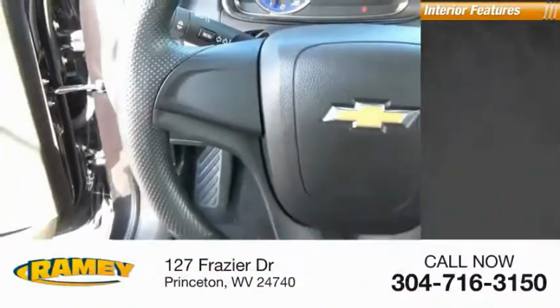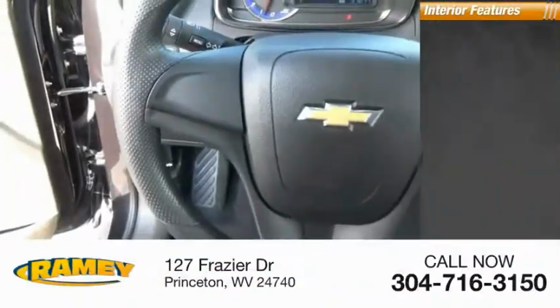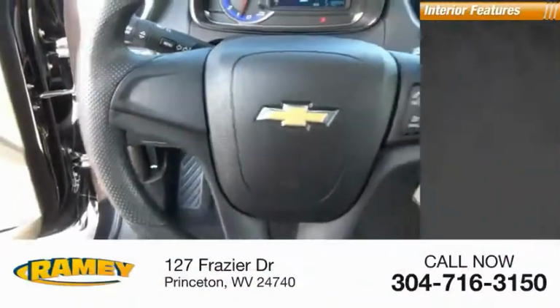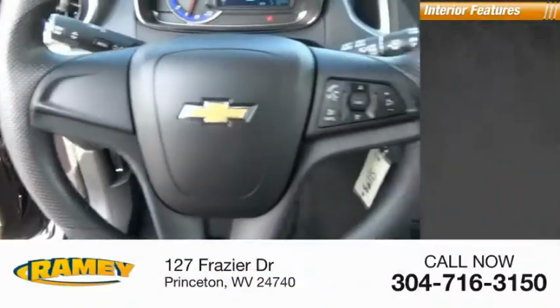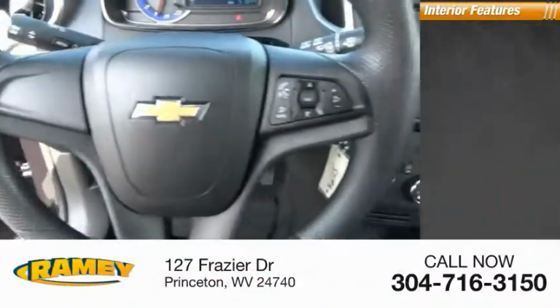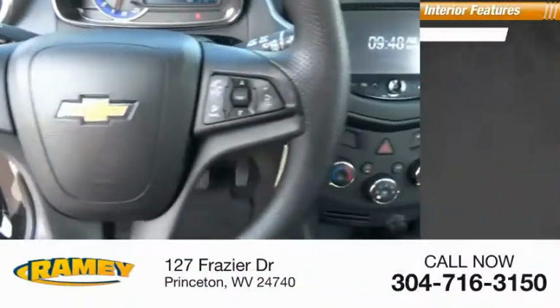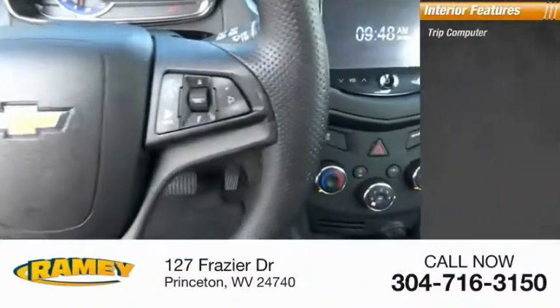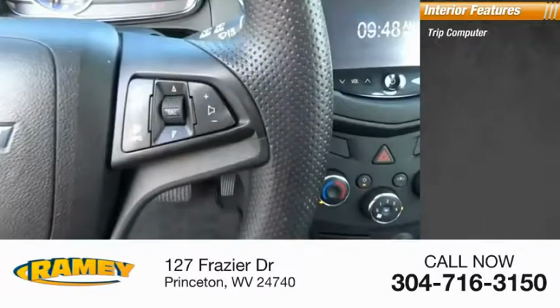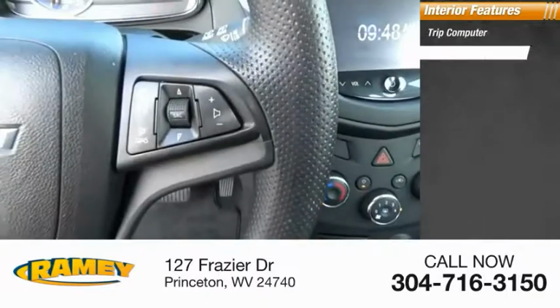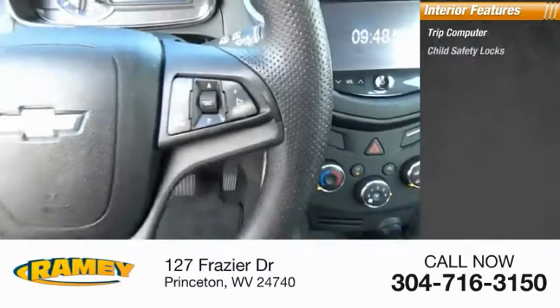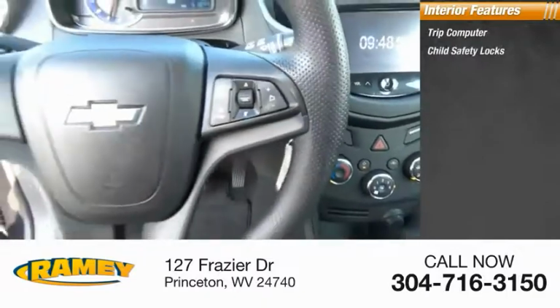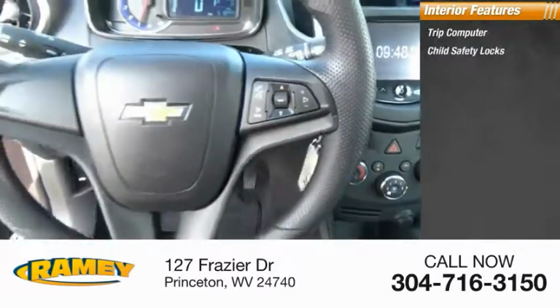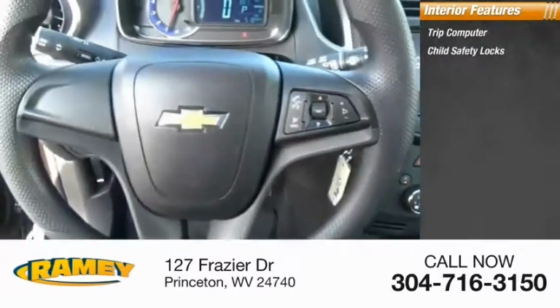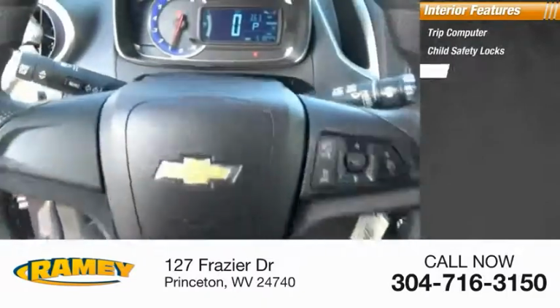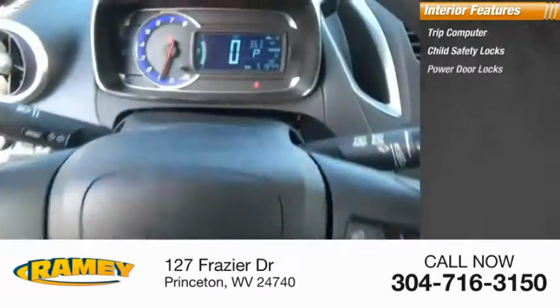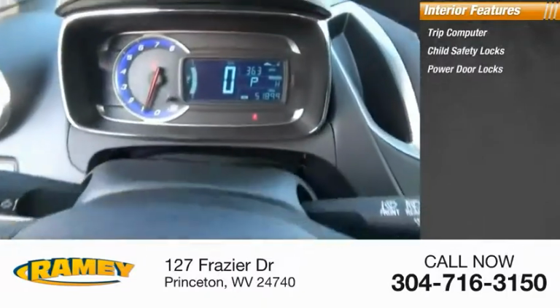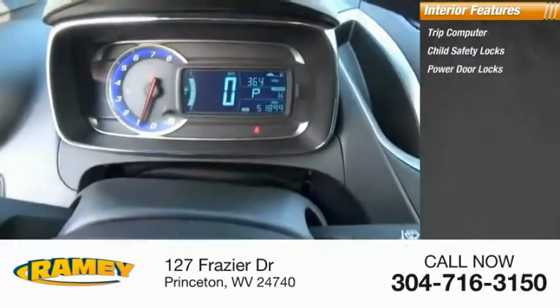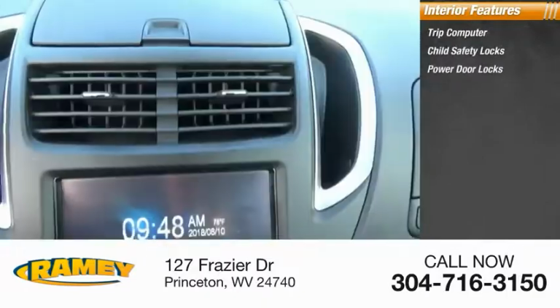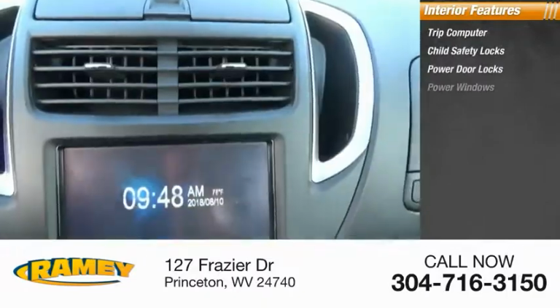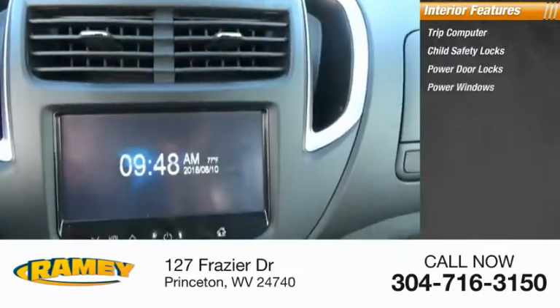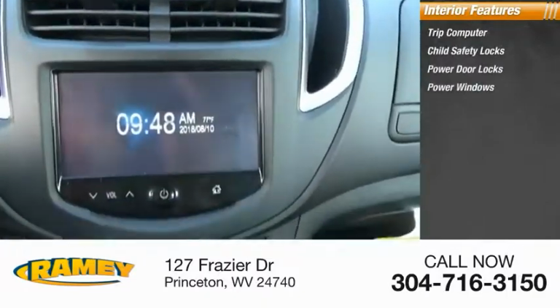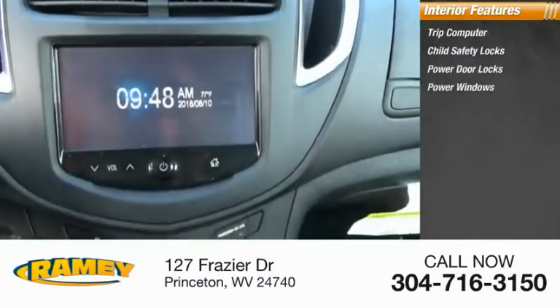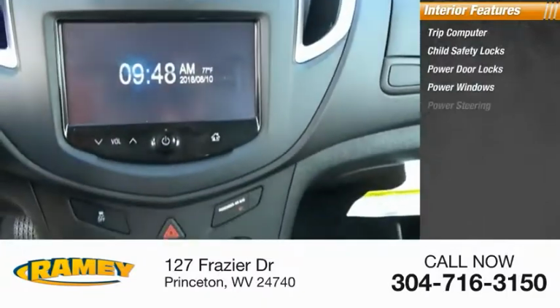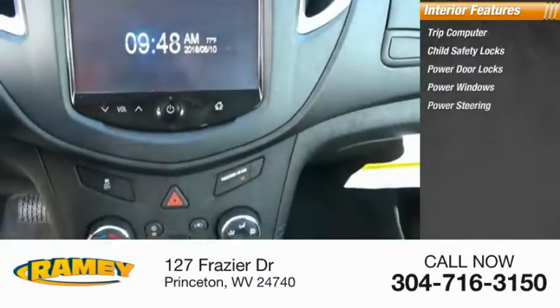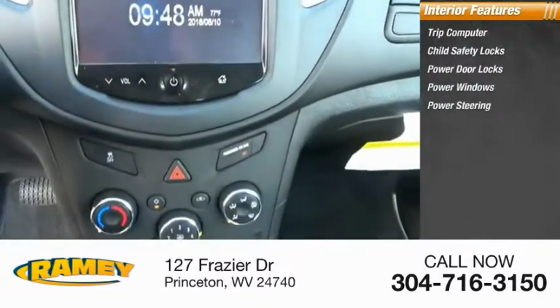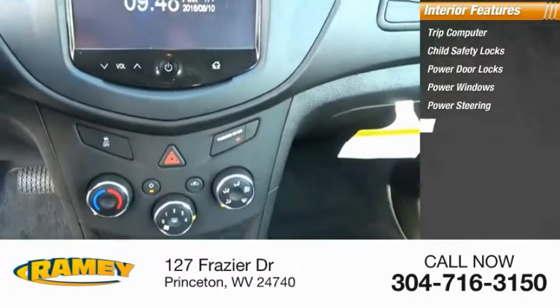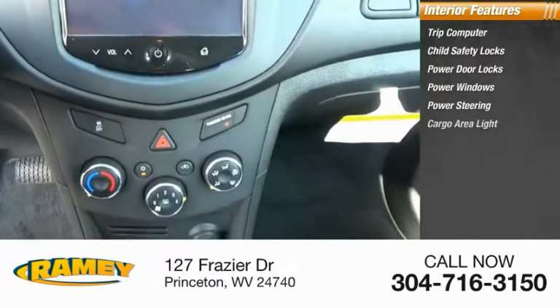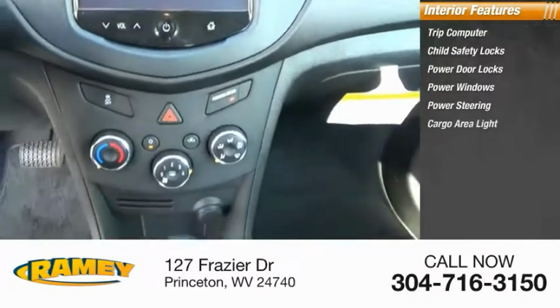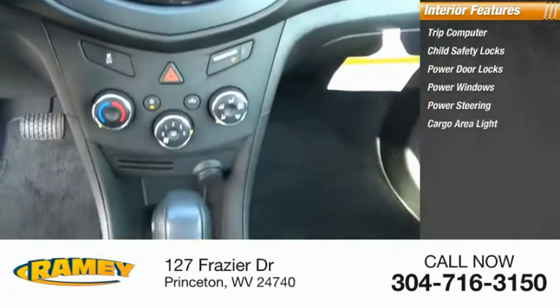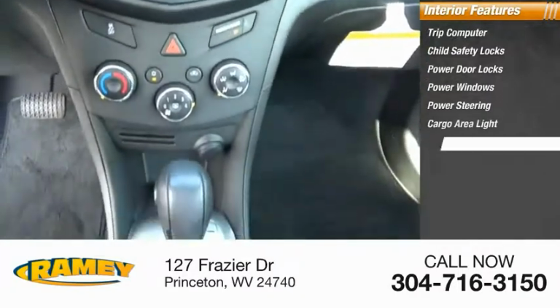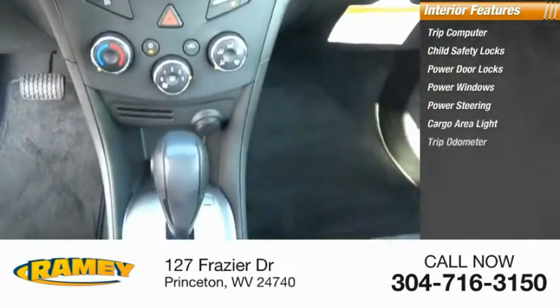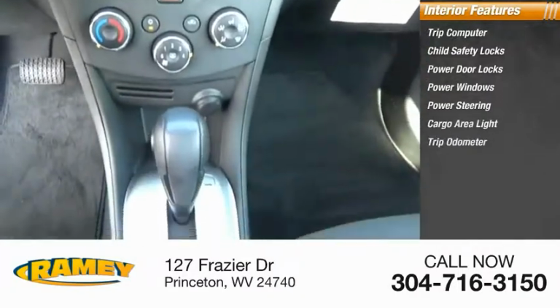Inside you'll find a trip computer, child safety locks, power door locks, power windows, power steering, cargo area light, and trip odometer.